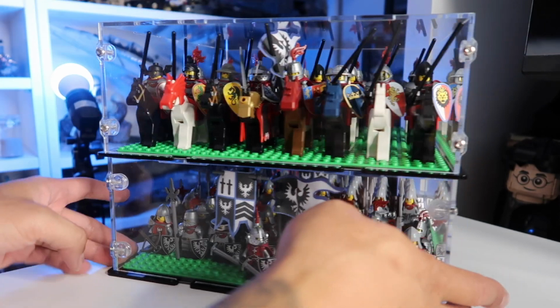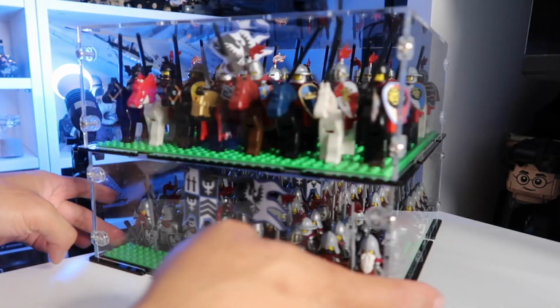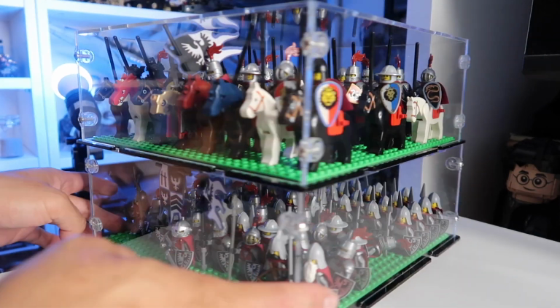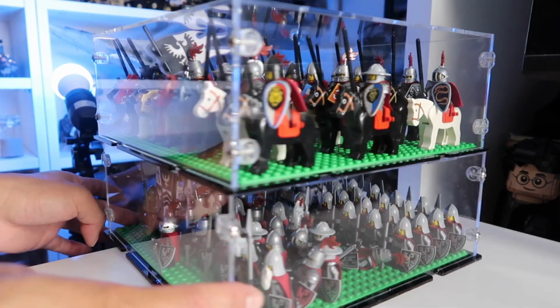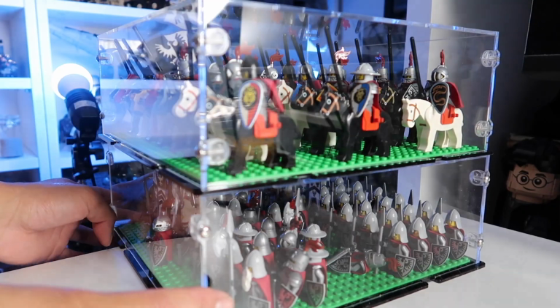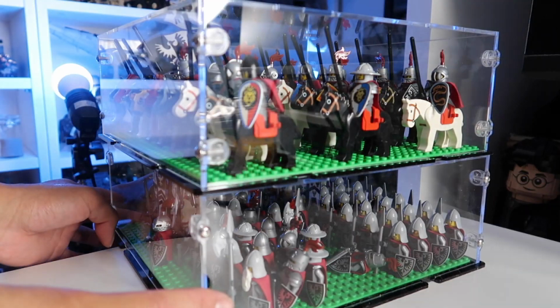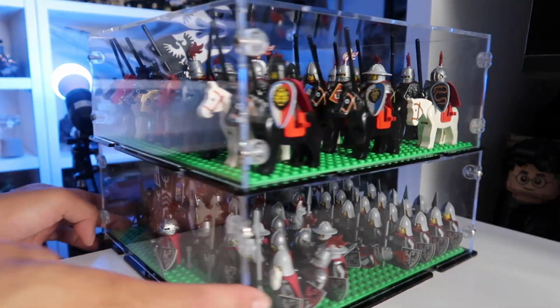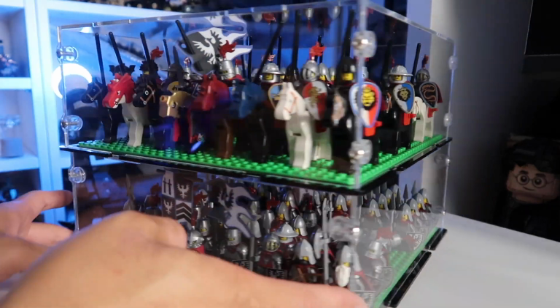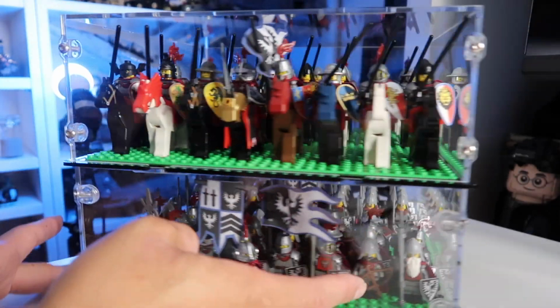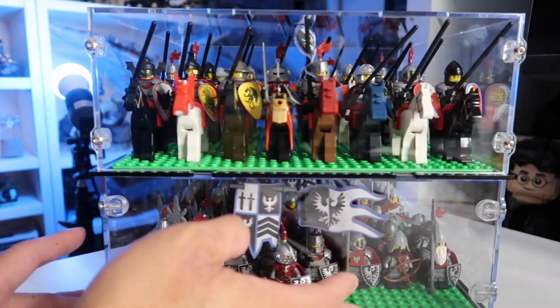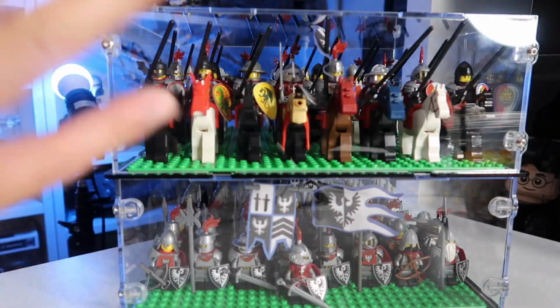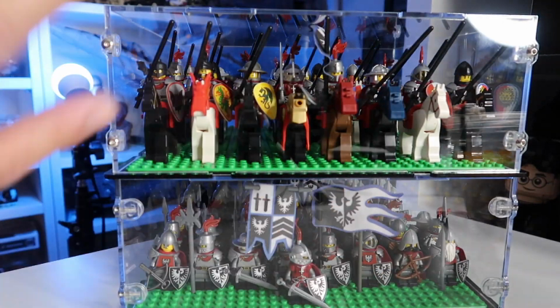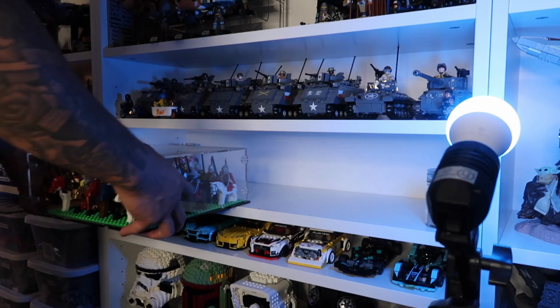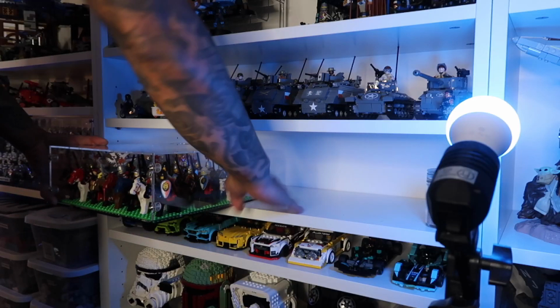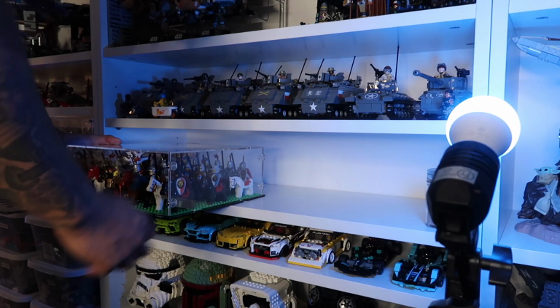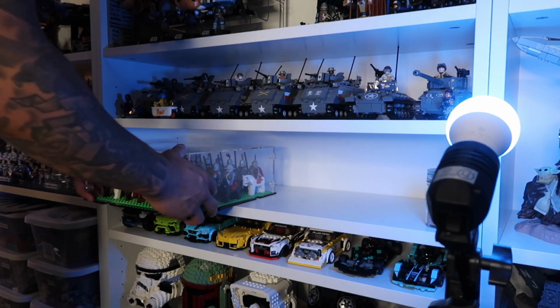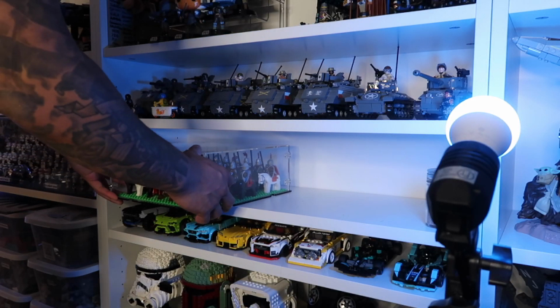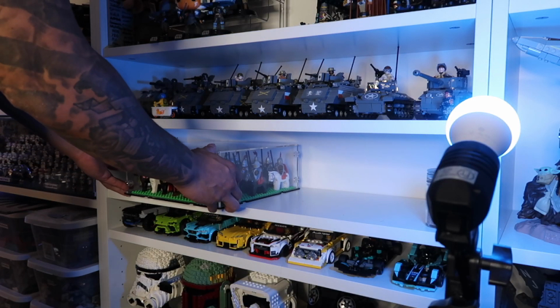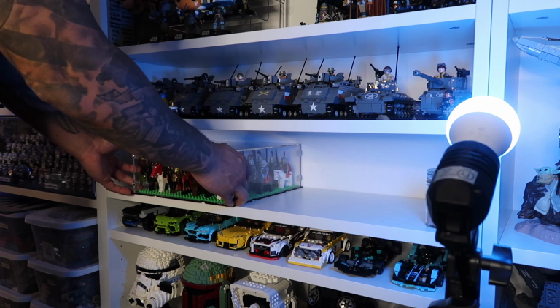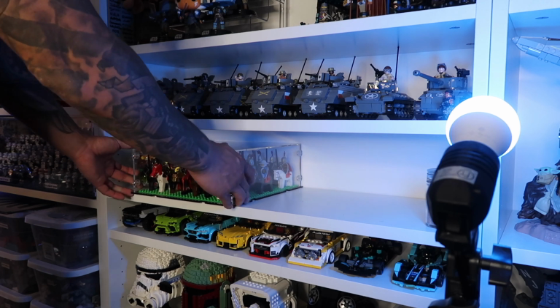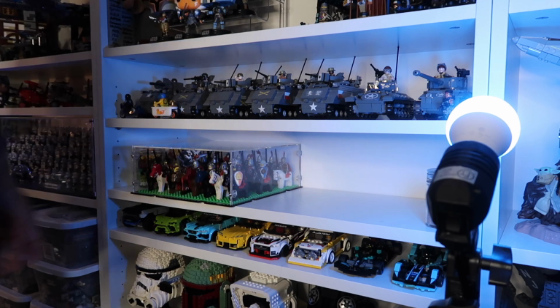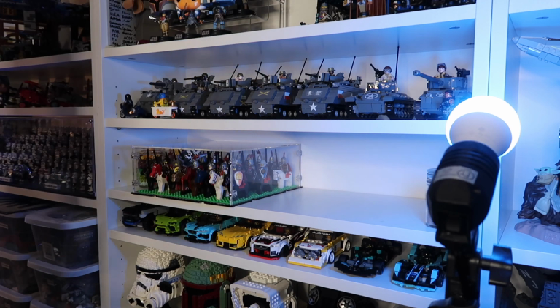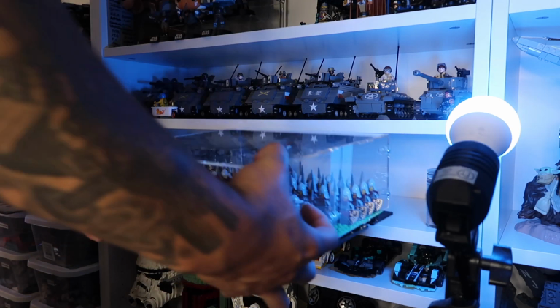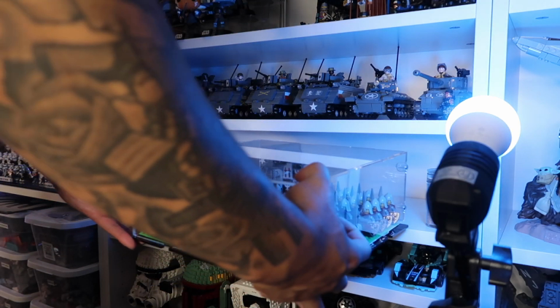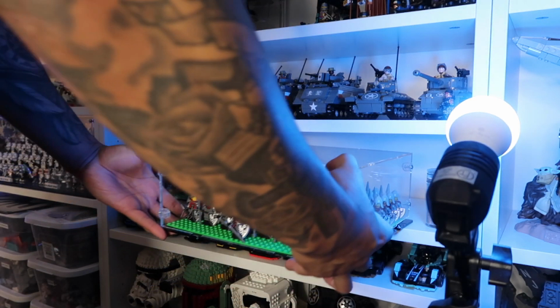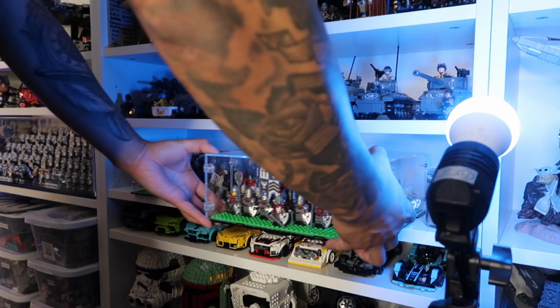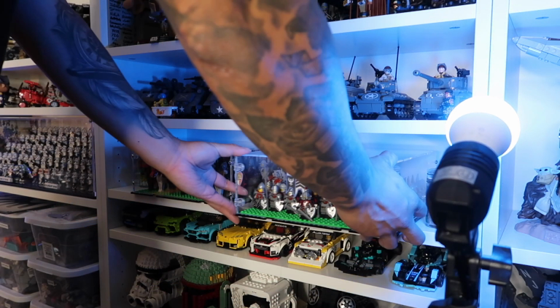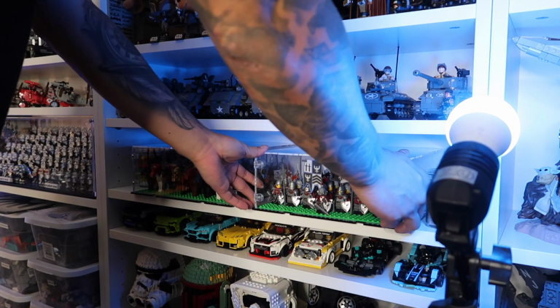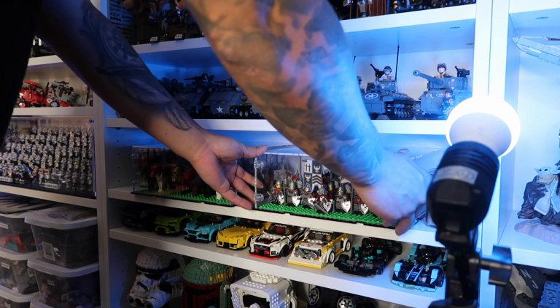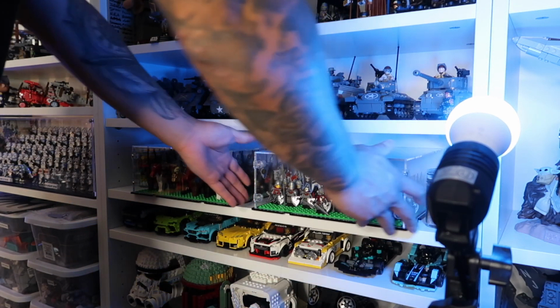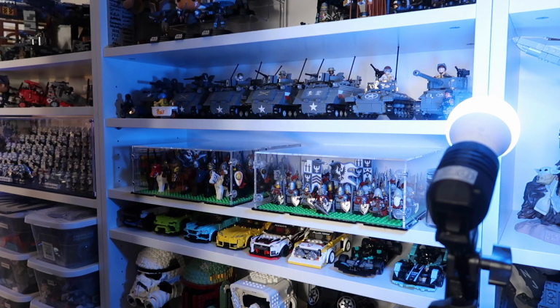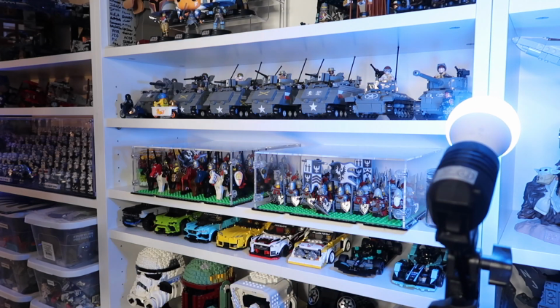To save on space, stacking them on top of each other as opposed to just having one base plate — this is a good way to condense and showcase your base plate armies in a case.